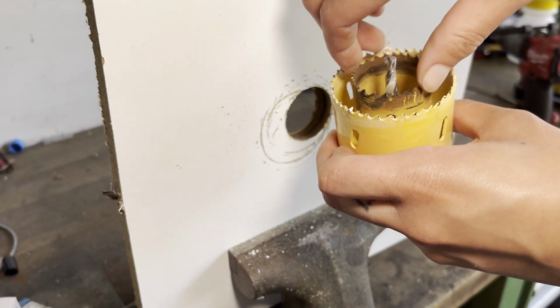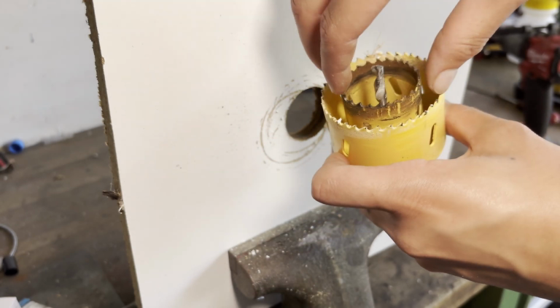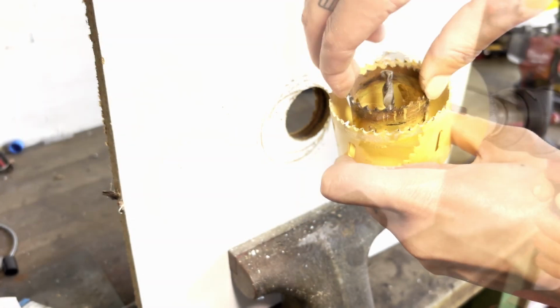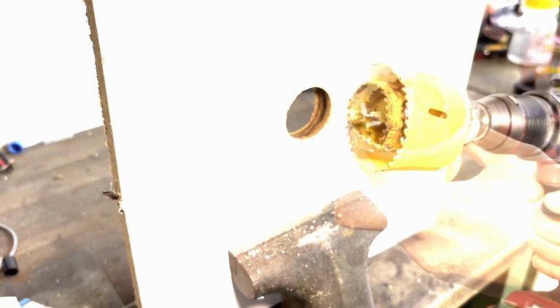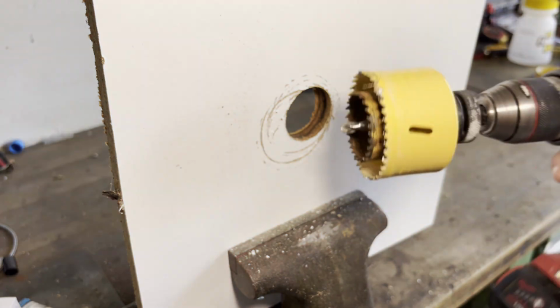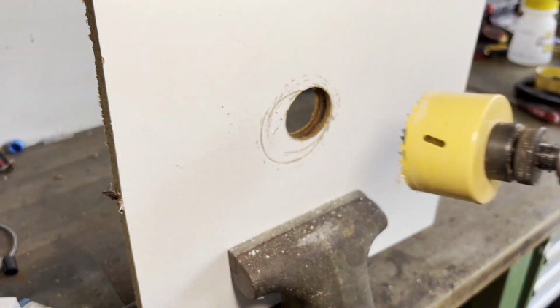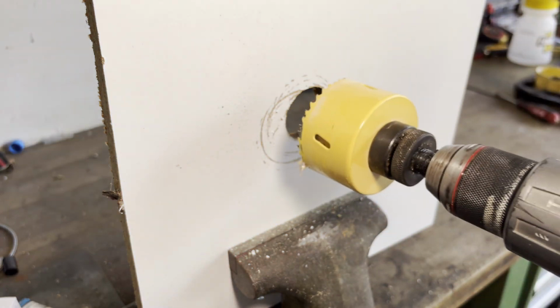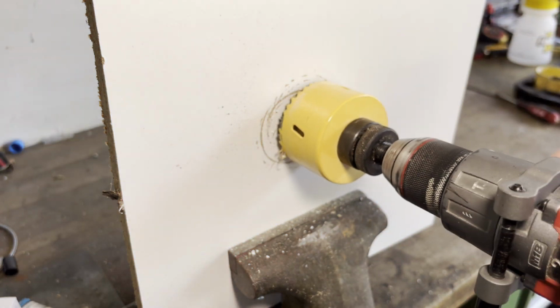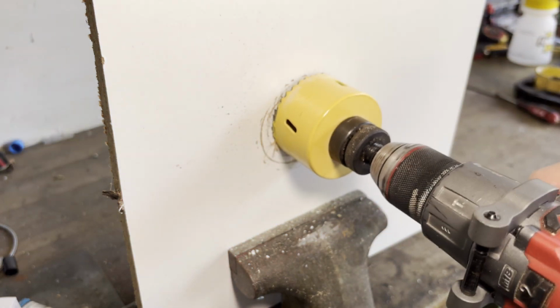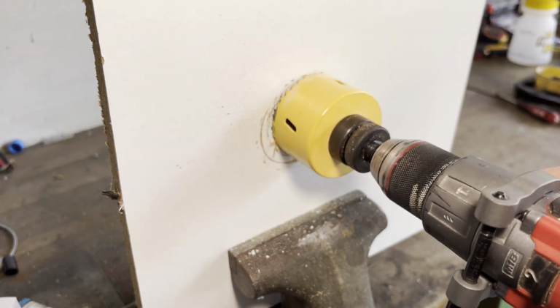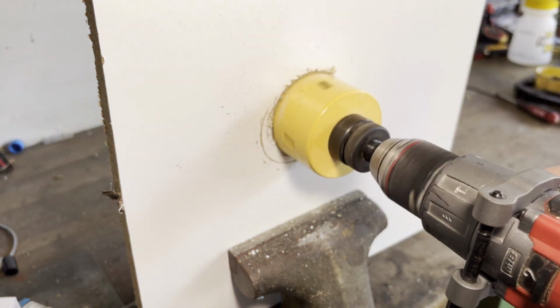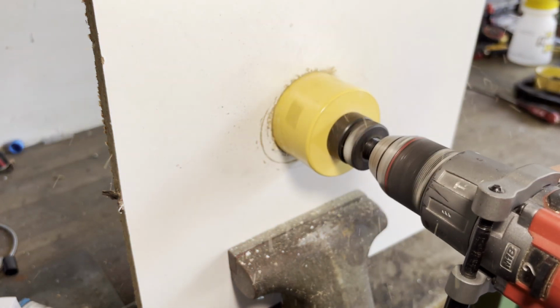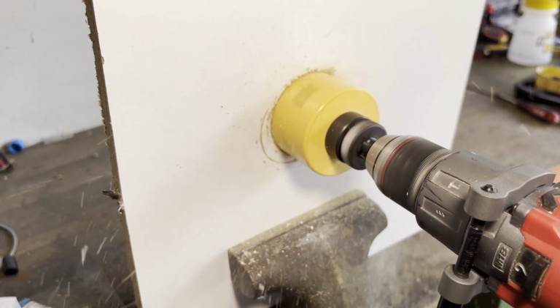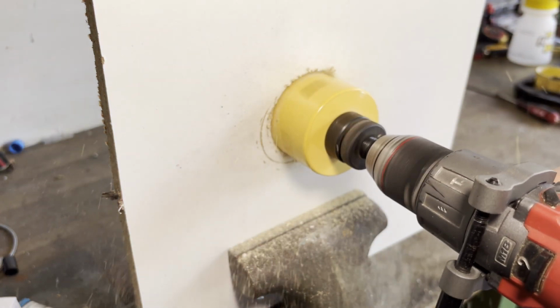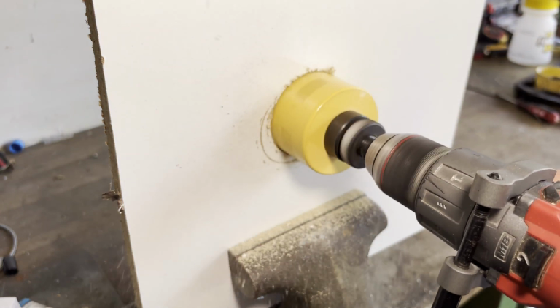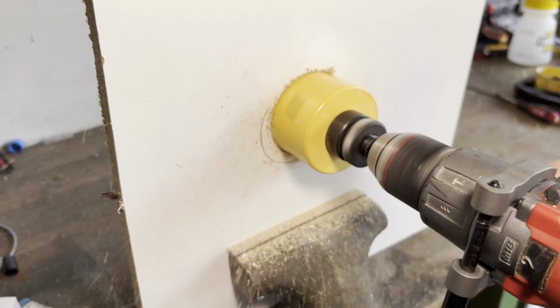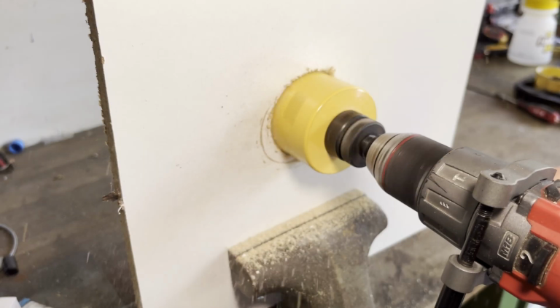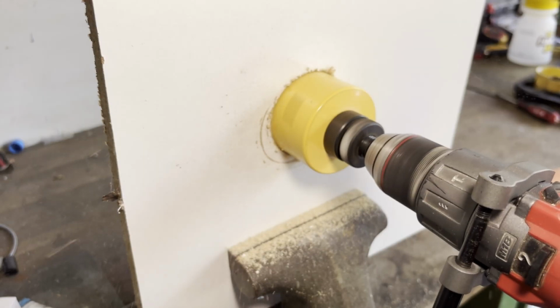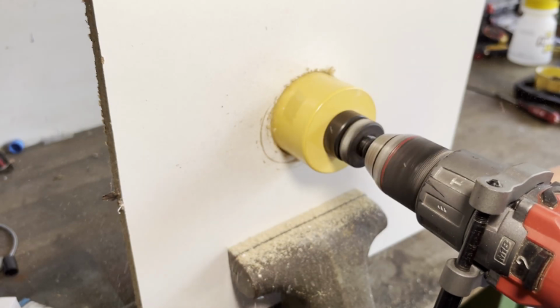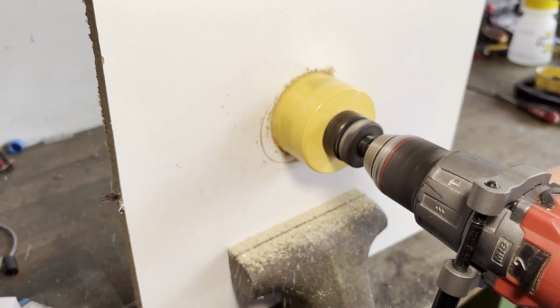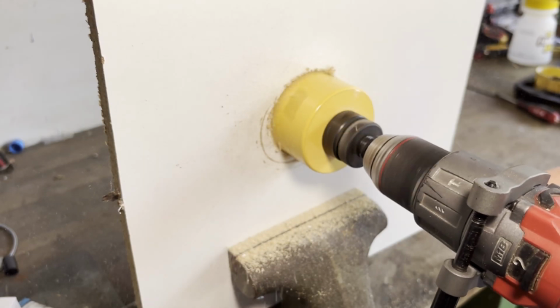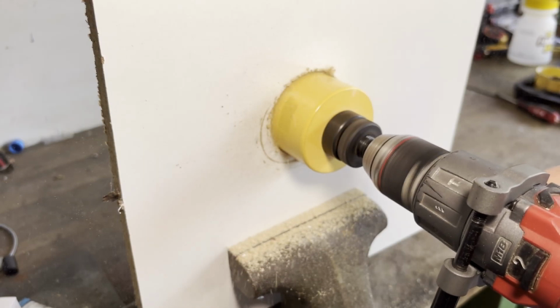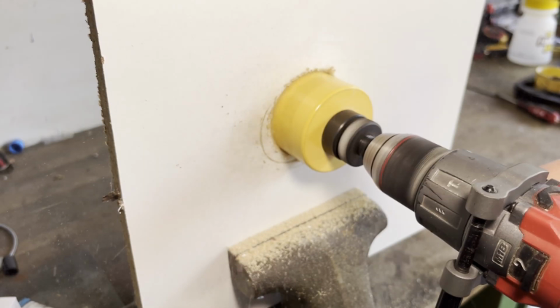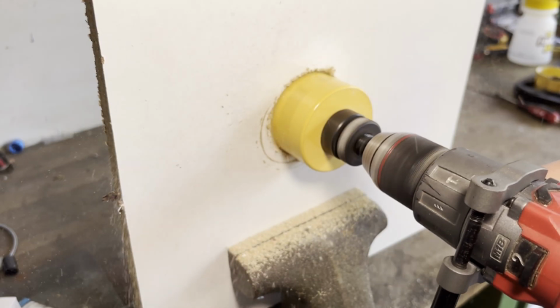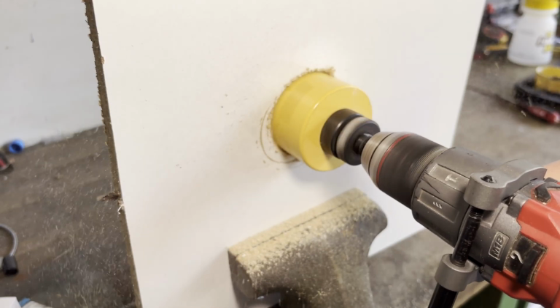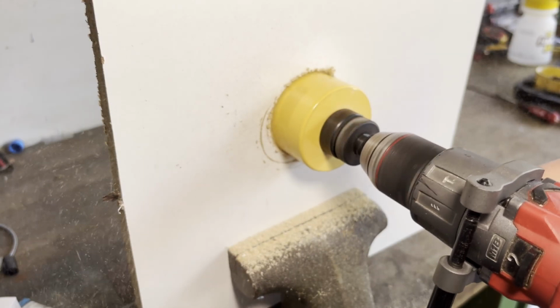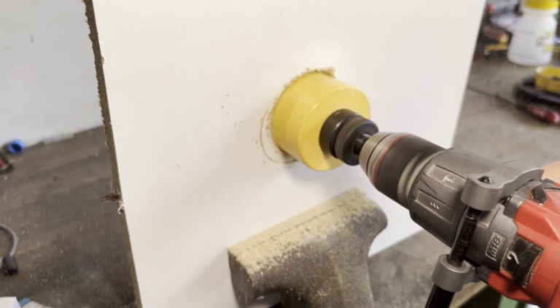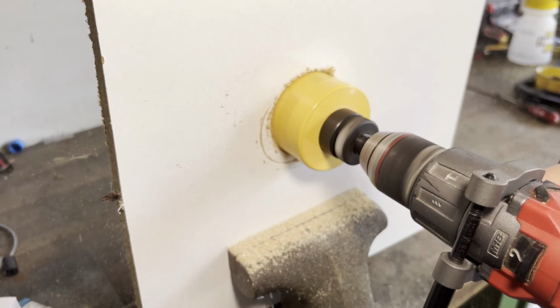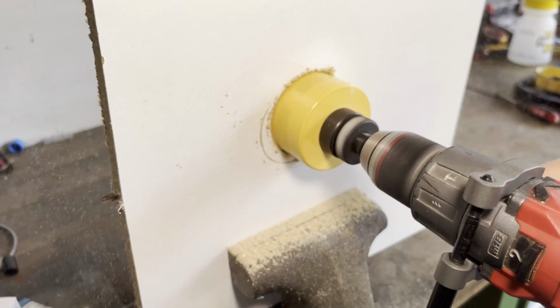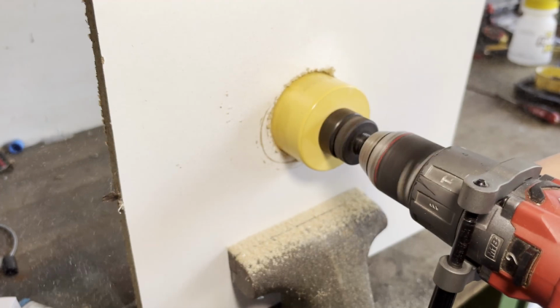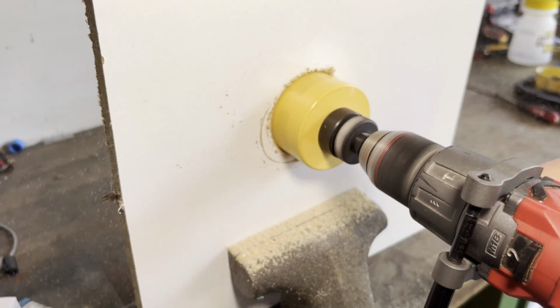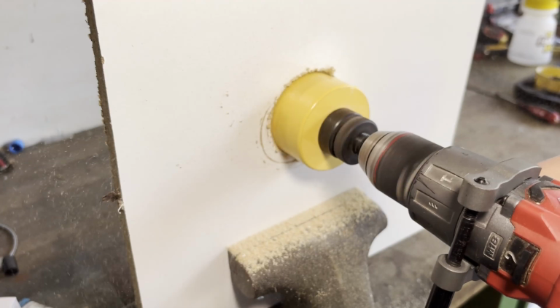Next, mount your hole saw arbor onto your drill and drill as you normally would. The smaller hole saw fits nicely in the existing hole and this keeps the larger one centered, essentially acting as a replacement for the pilot bit that normally does that.